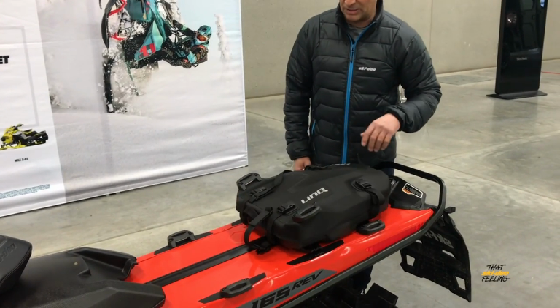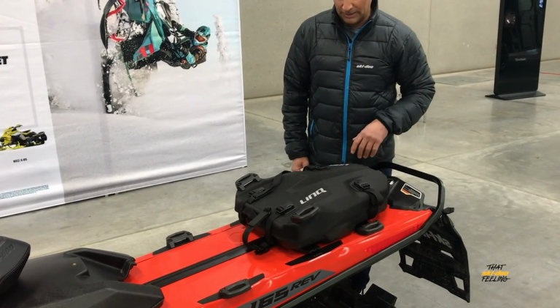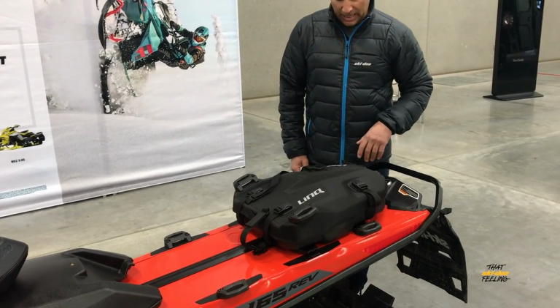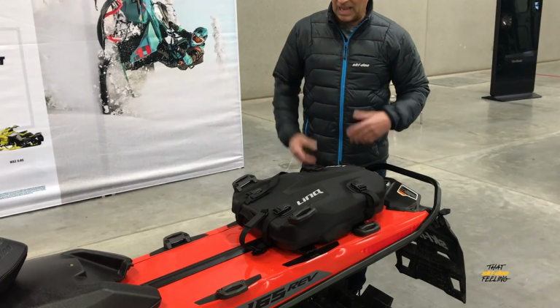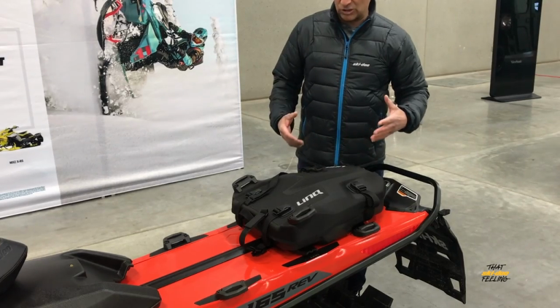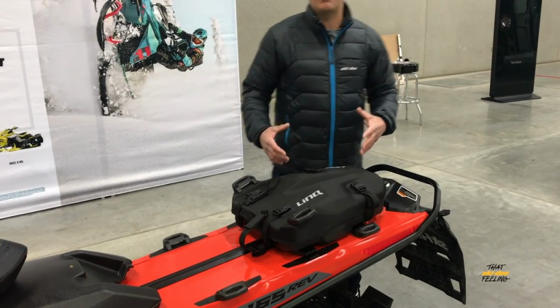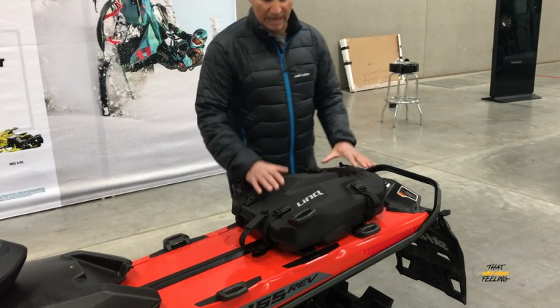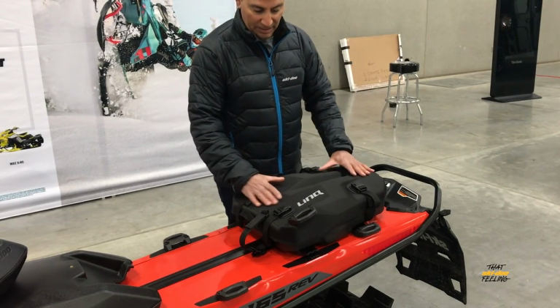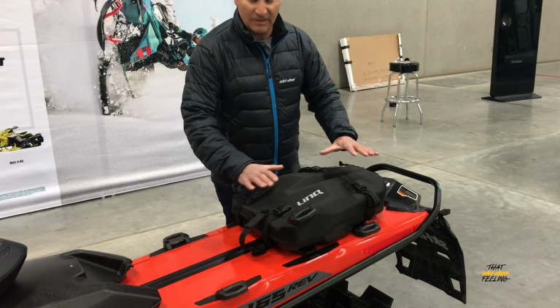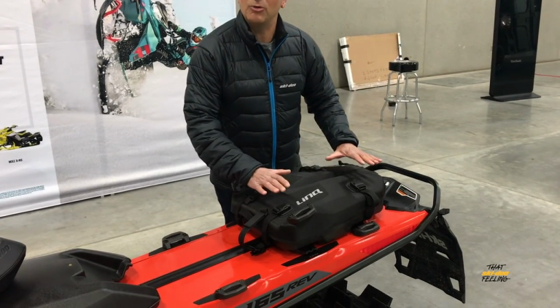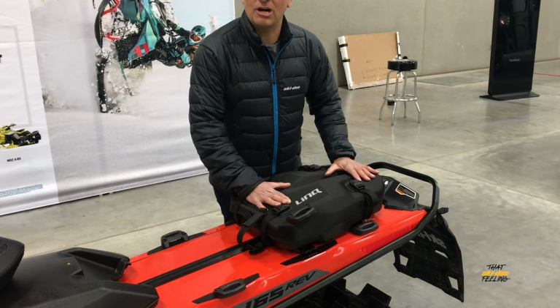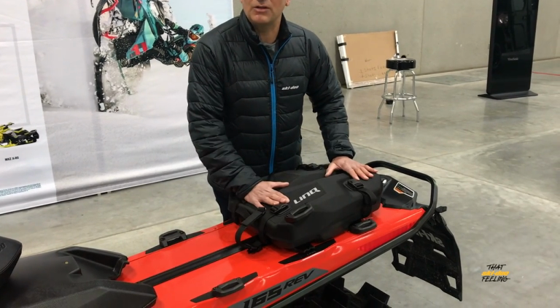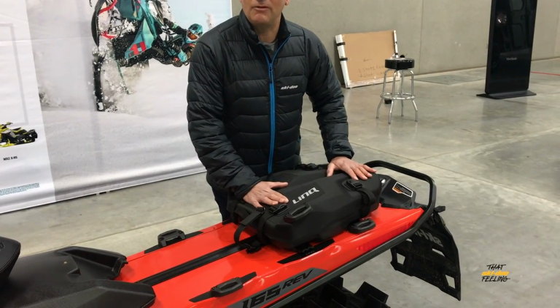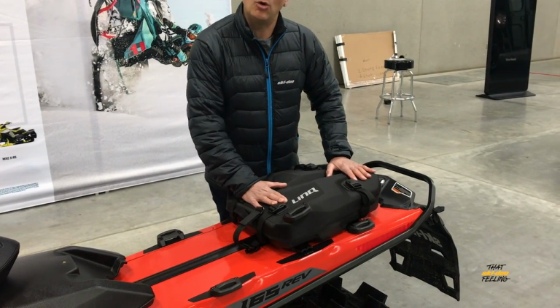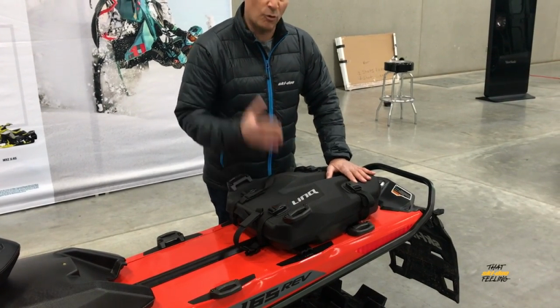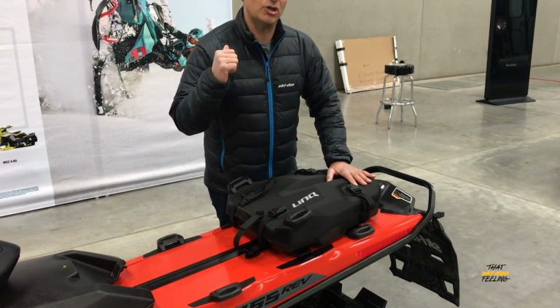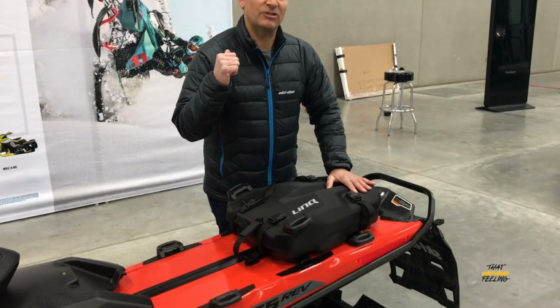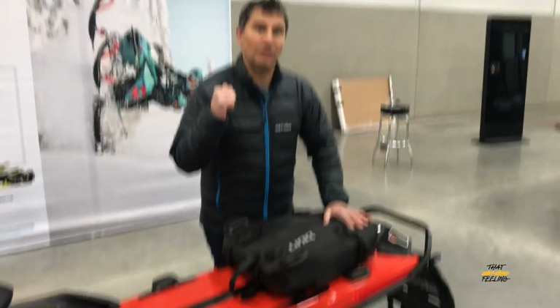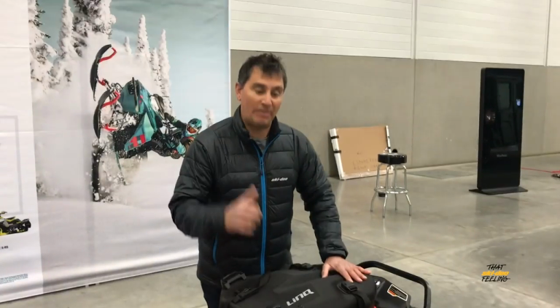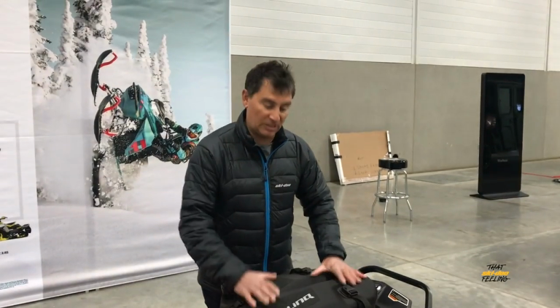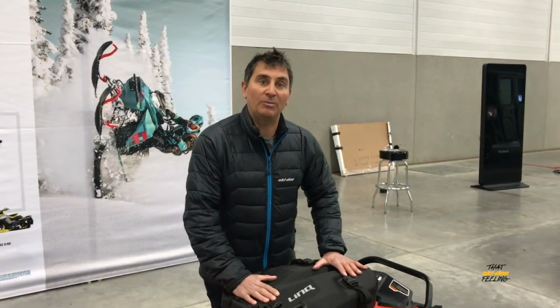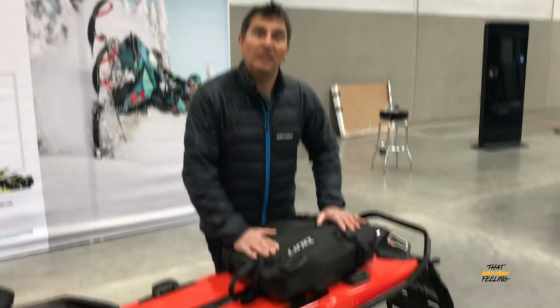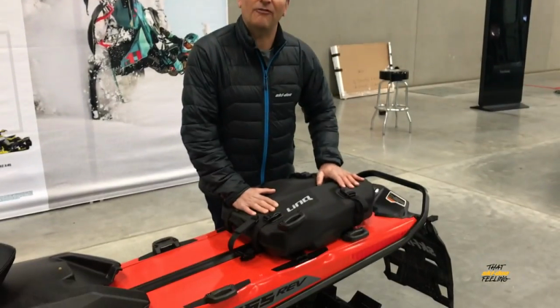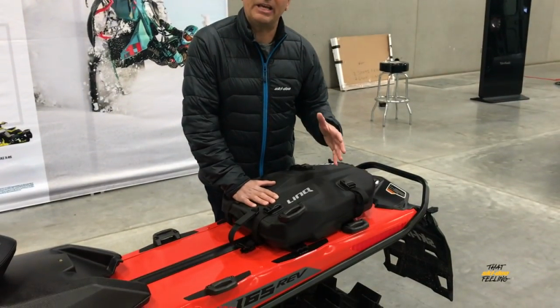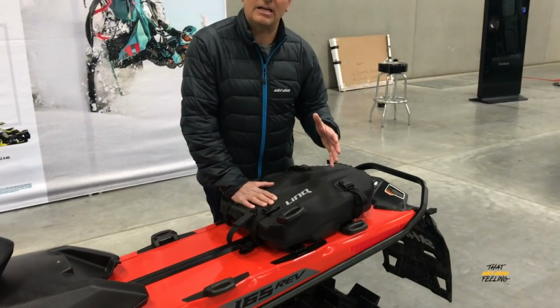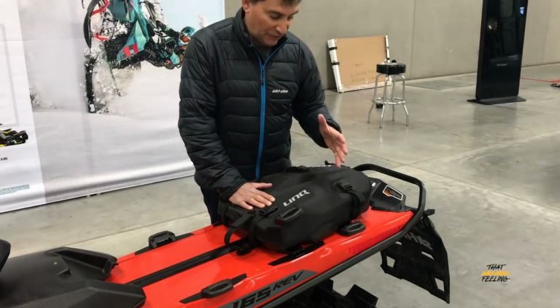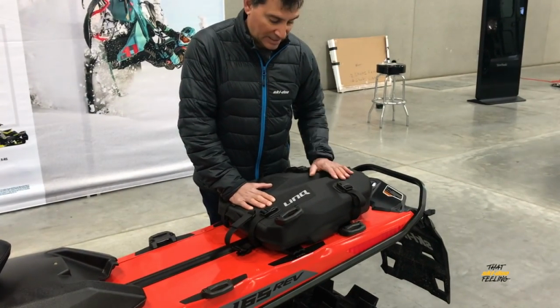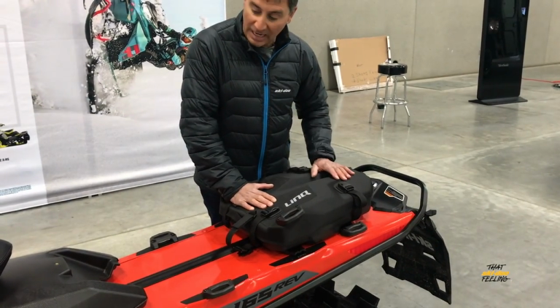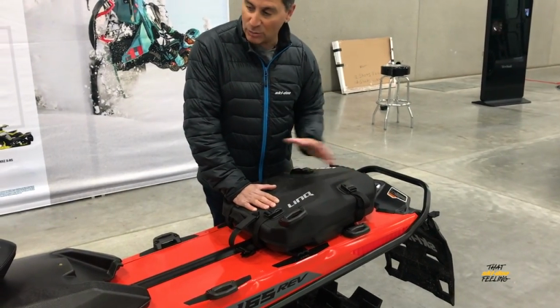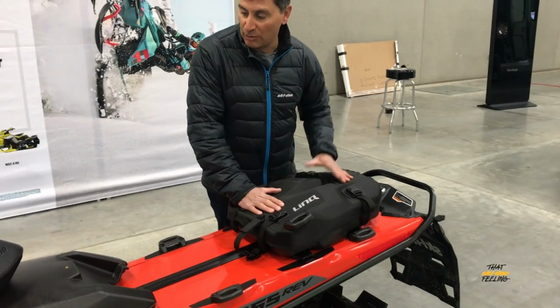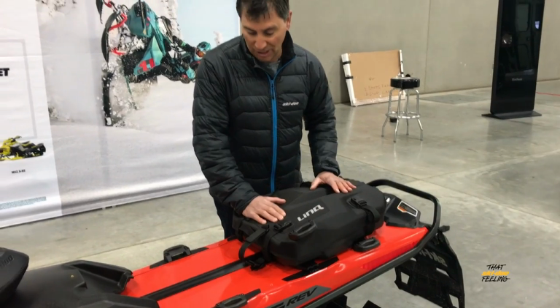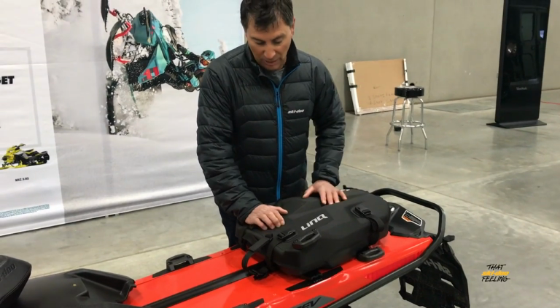What's cool about this bag is you can put a shovel on the top of it. Of course you should always have a shovel in your backpack, but this one will be there for if you get stuck and you just want to pull that shovel out.